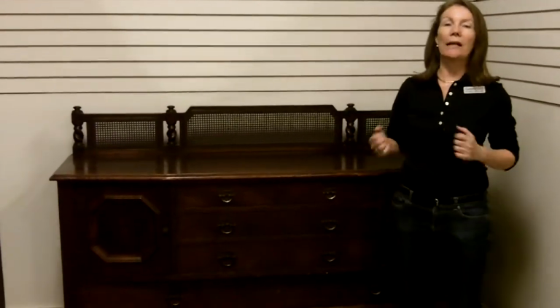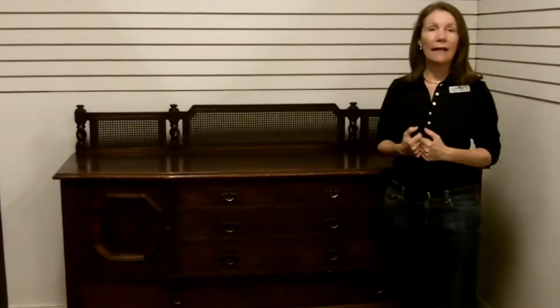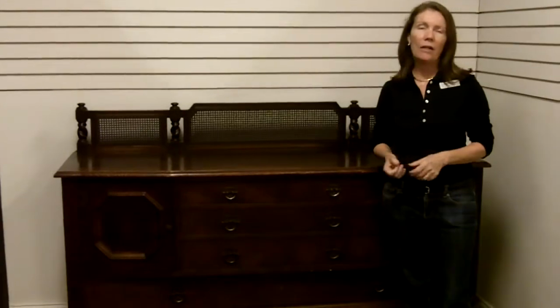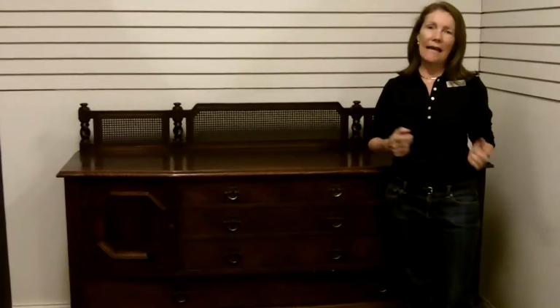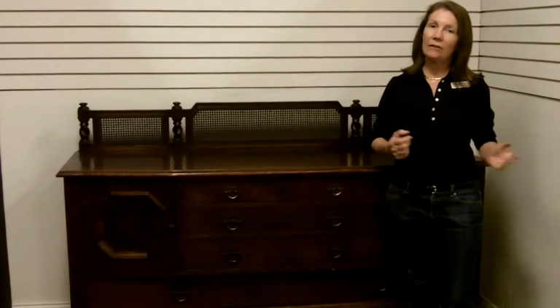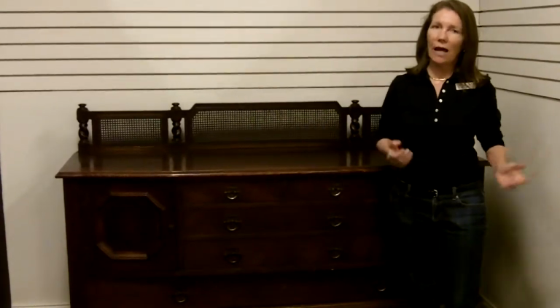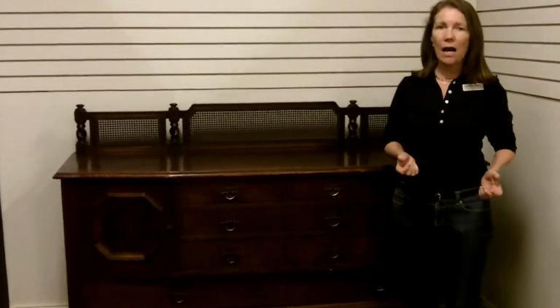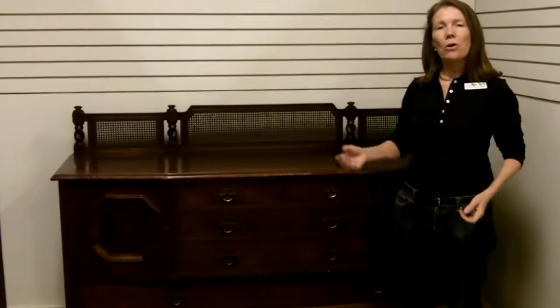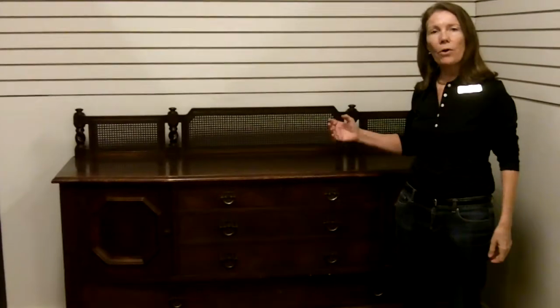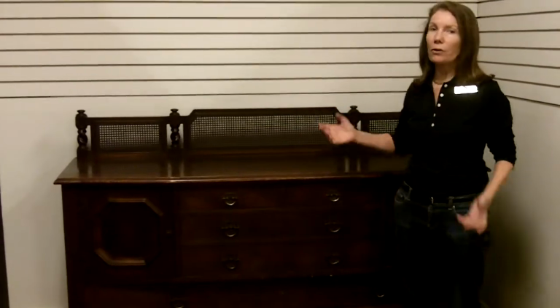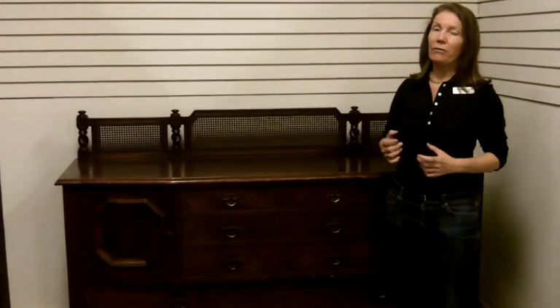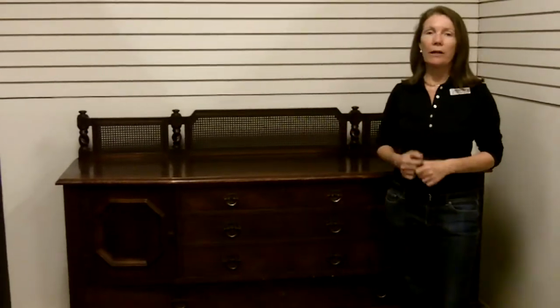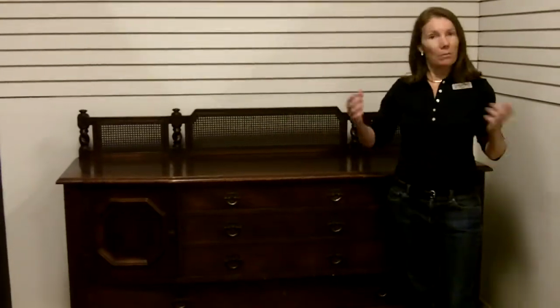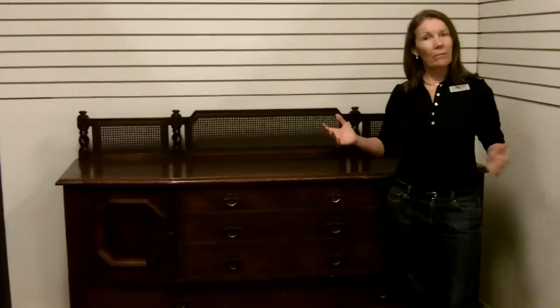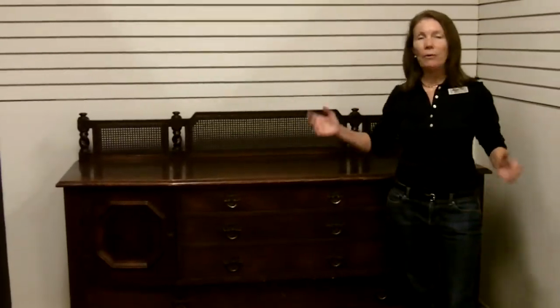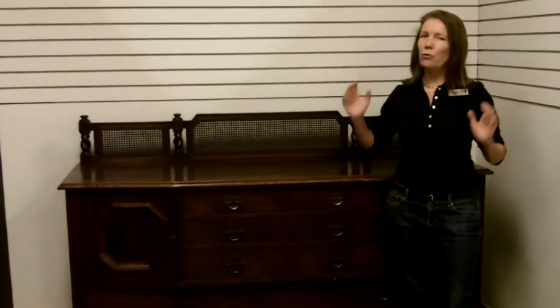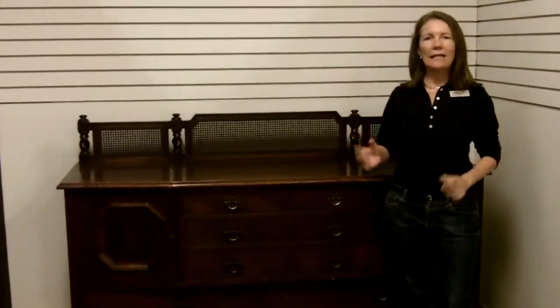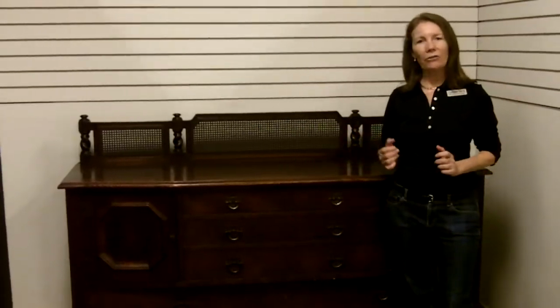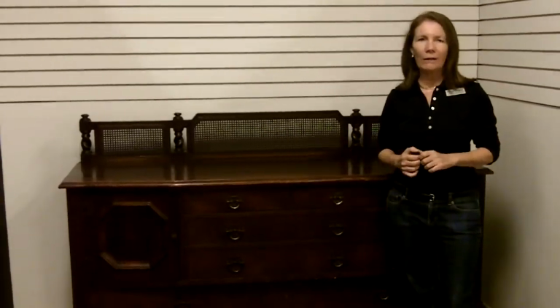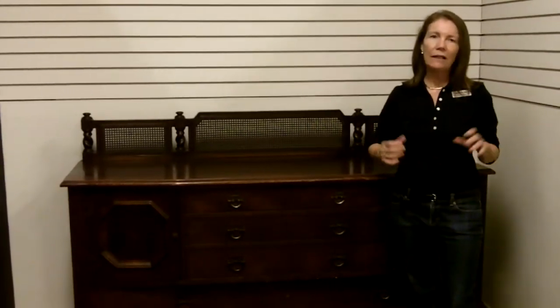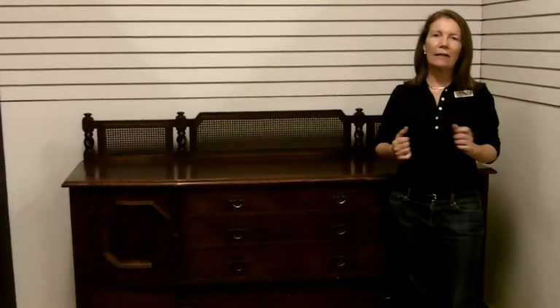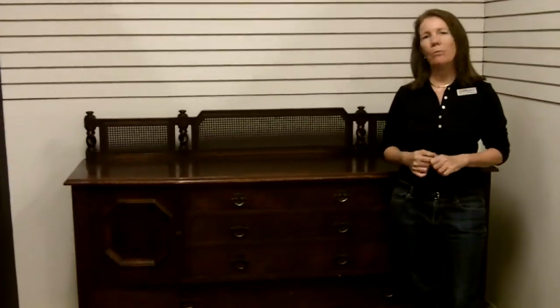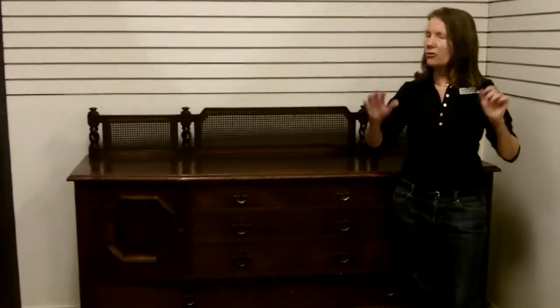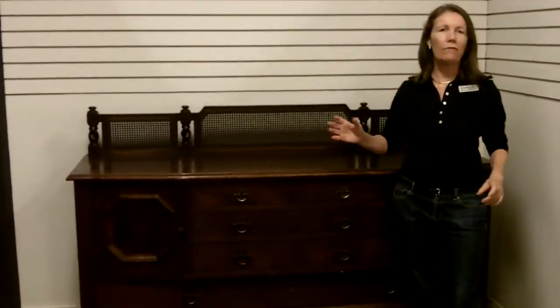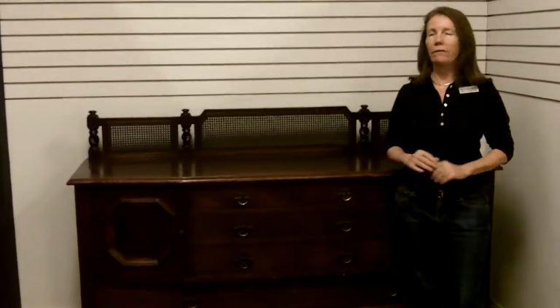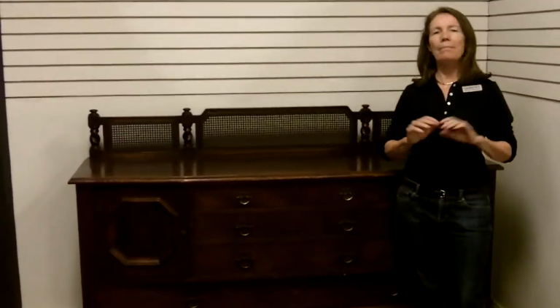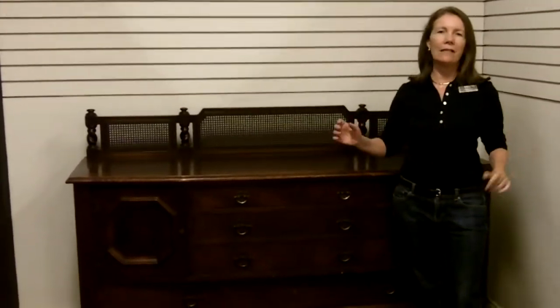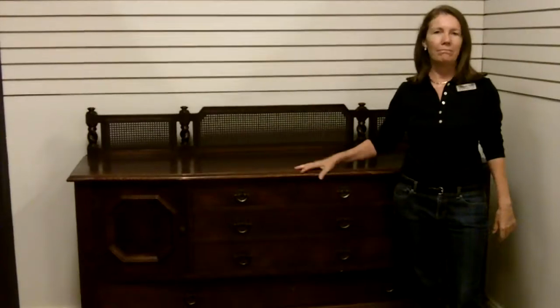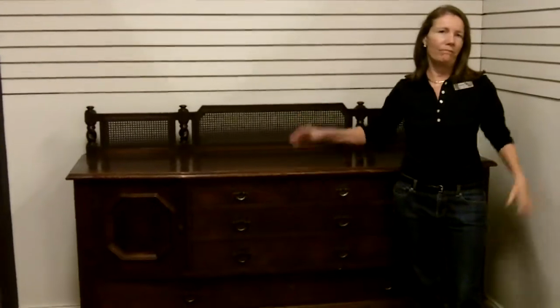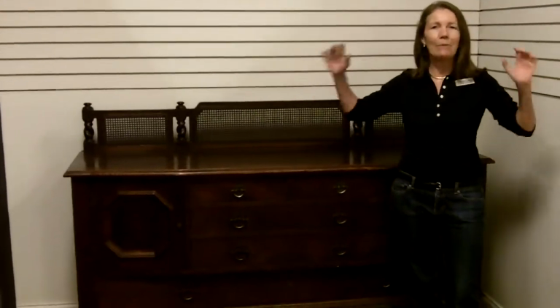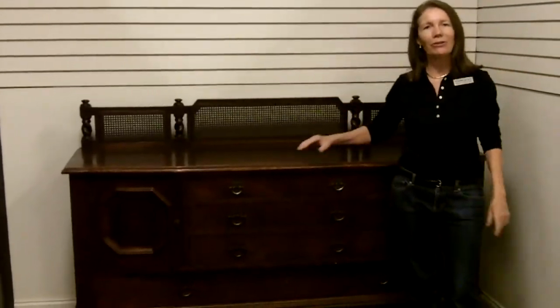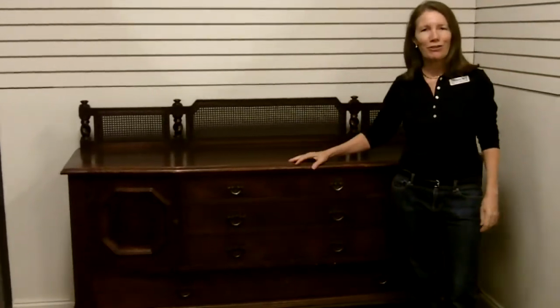You can contact us at gannonsantiques.com, or if you're in South Florida, please come by. We have 20,000 square feet in our Antiques Mall, and it's chock full of amazing, fabulous treasures.